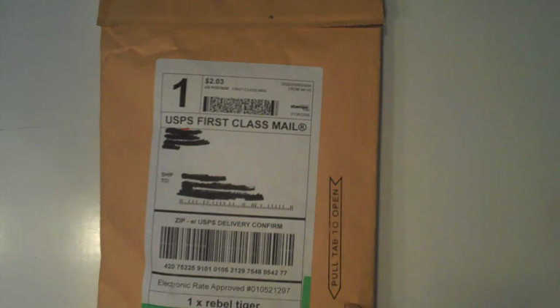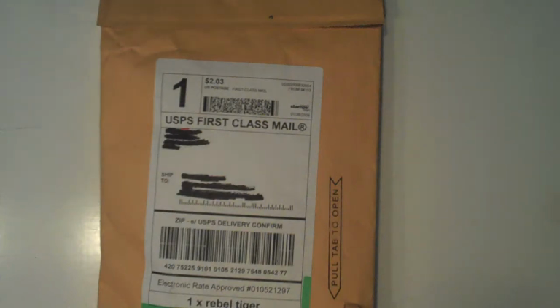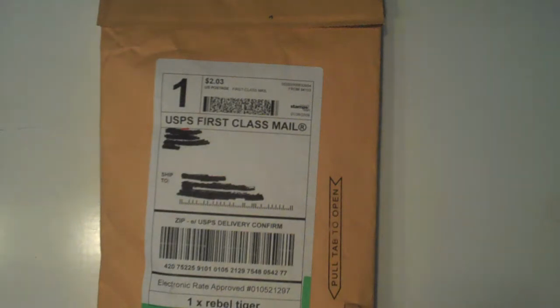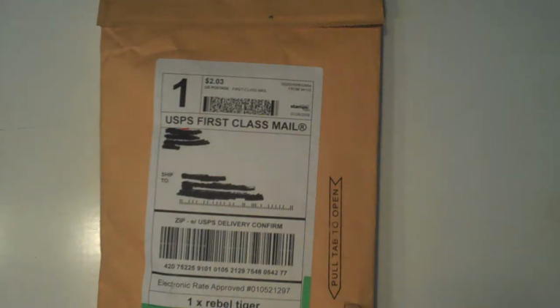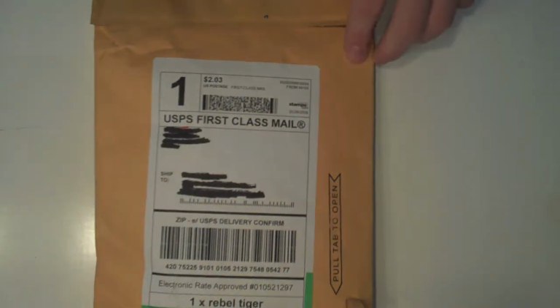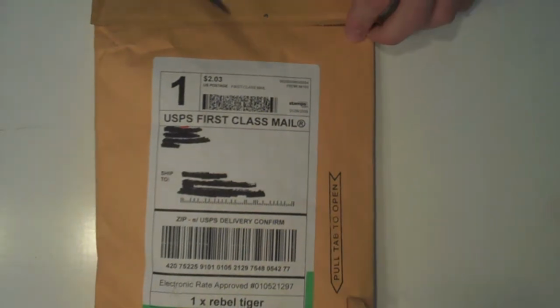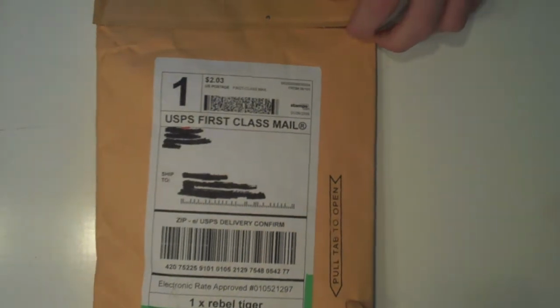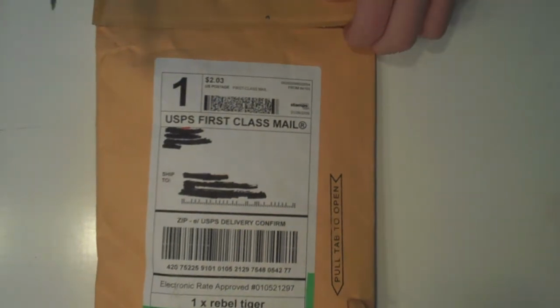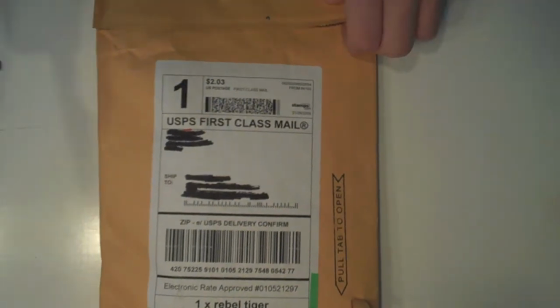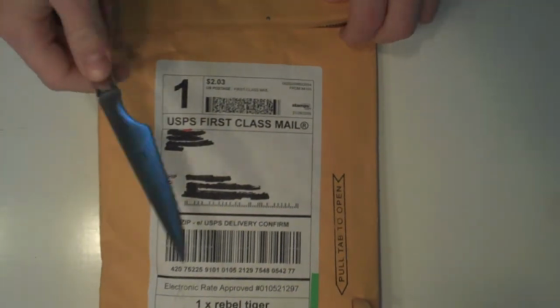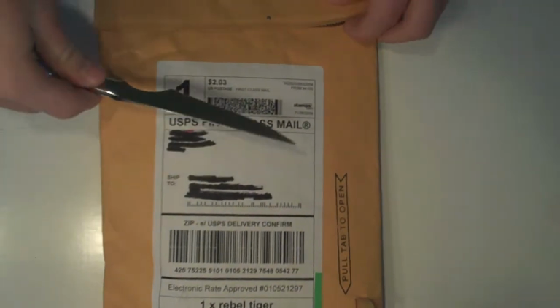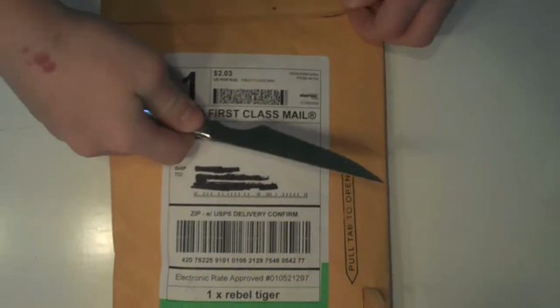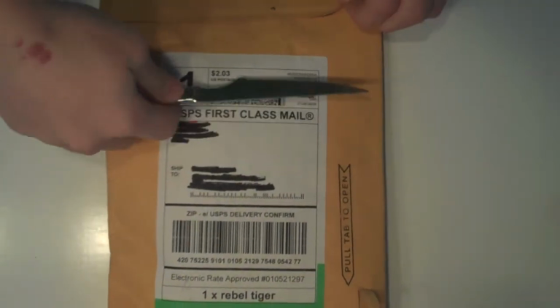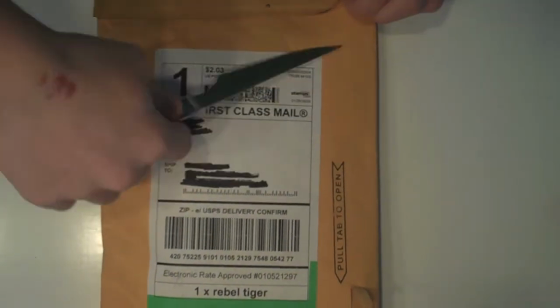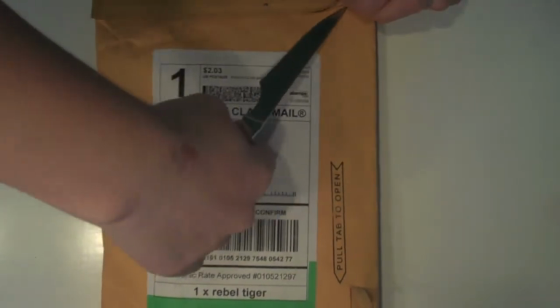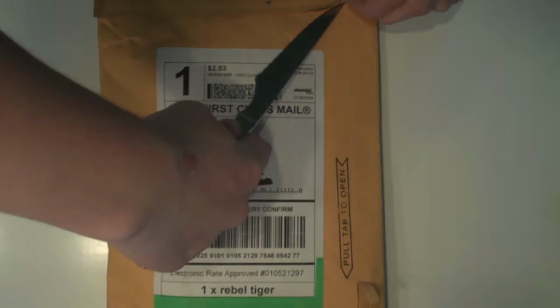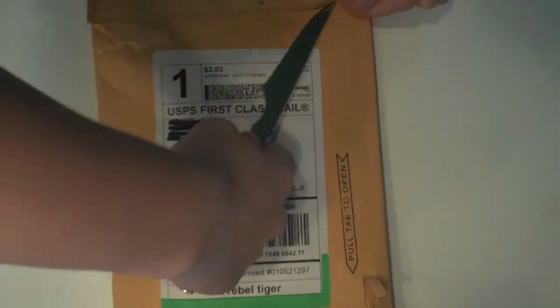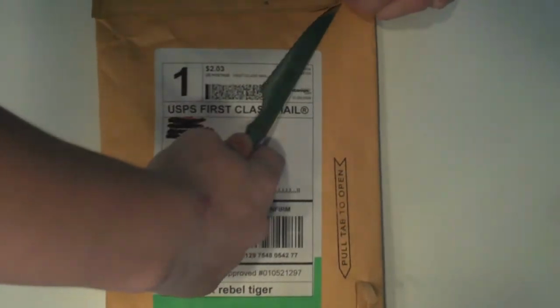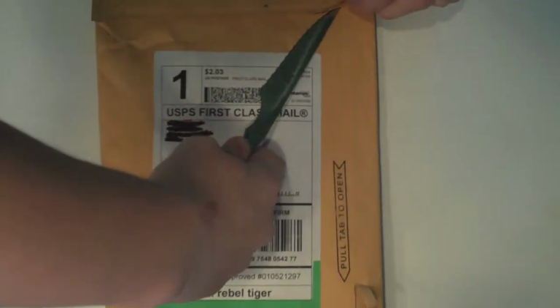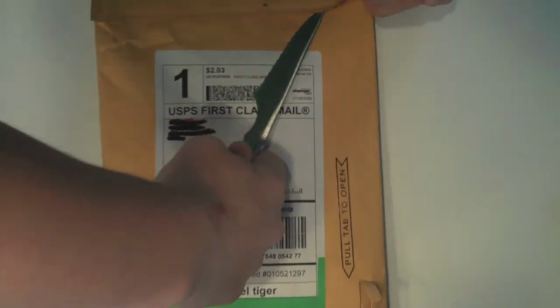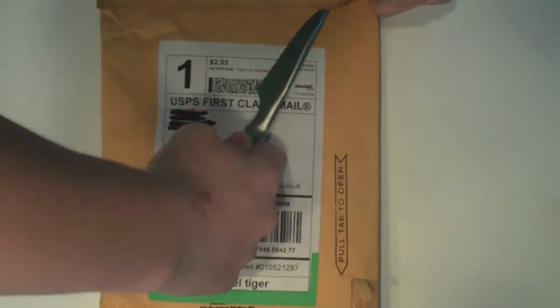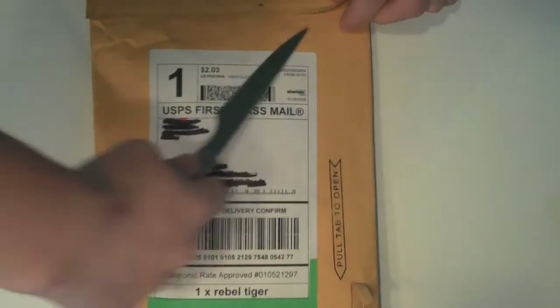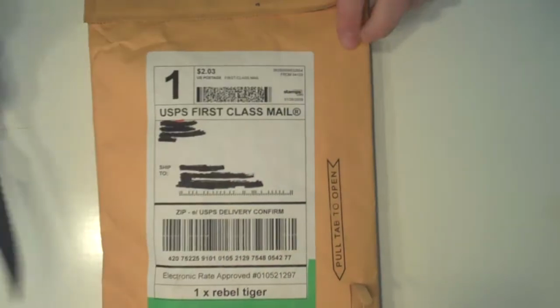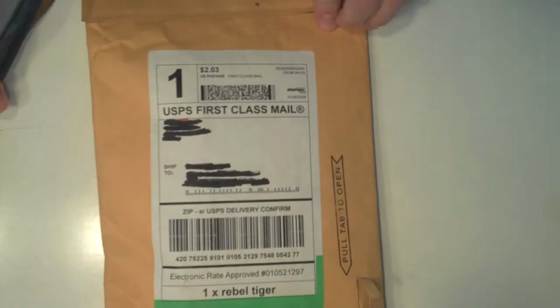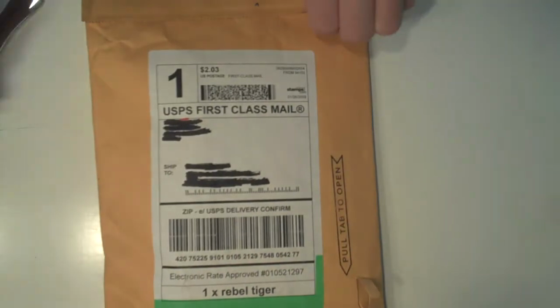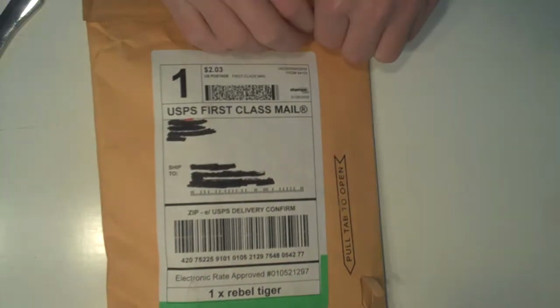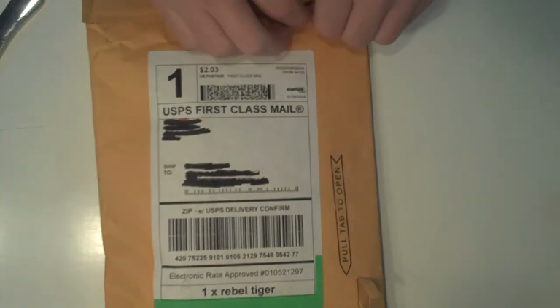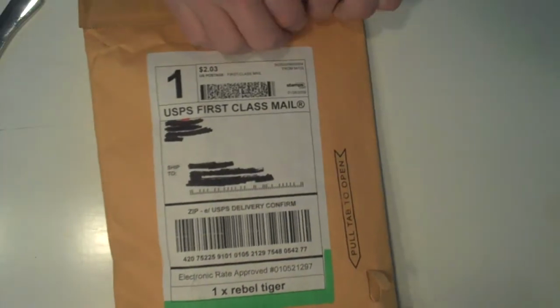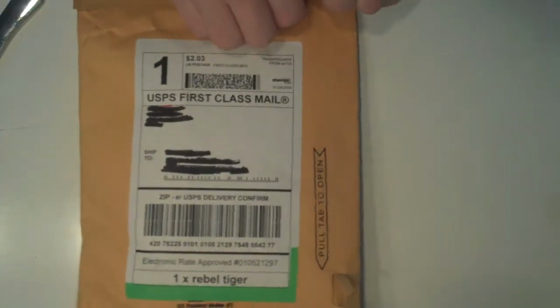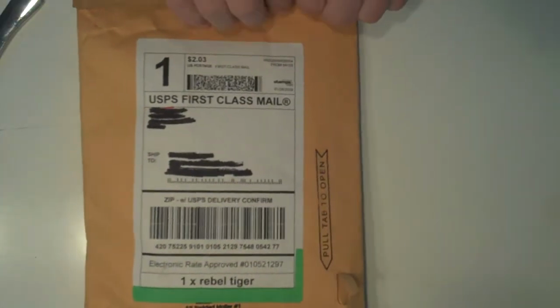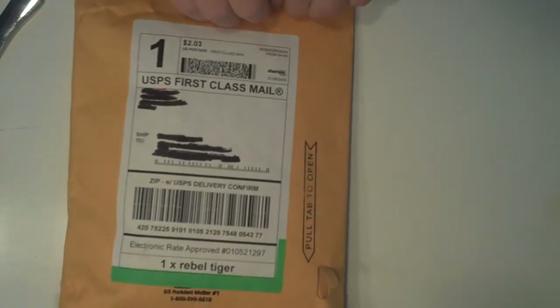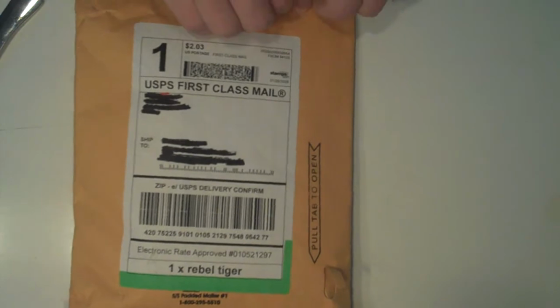Hey guys, what's up? It's iRocker77 and I got an unboxing for y'all today. This one is going to be from SwitchEasy.